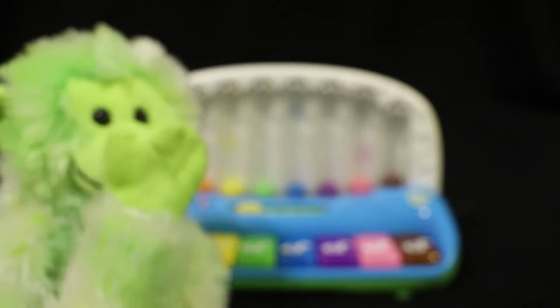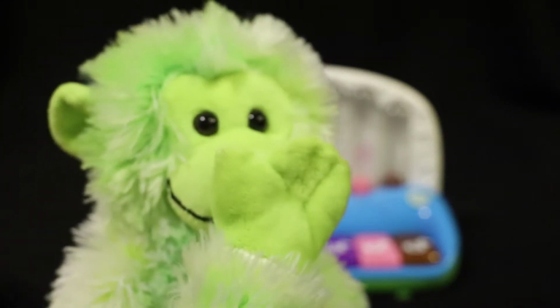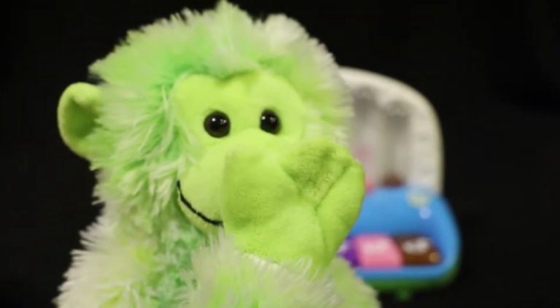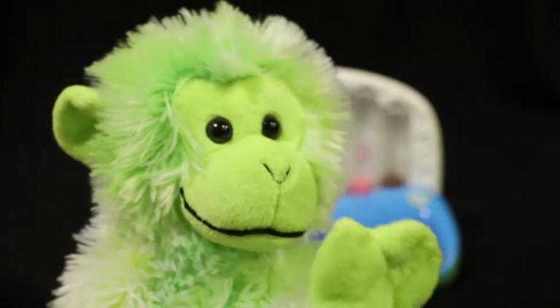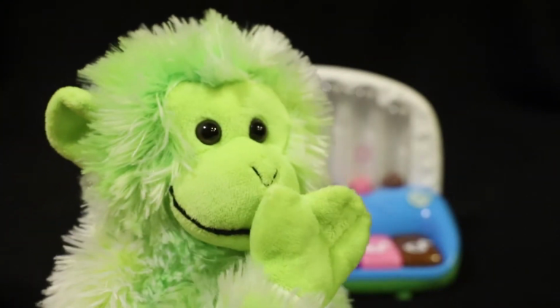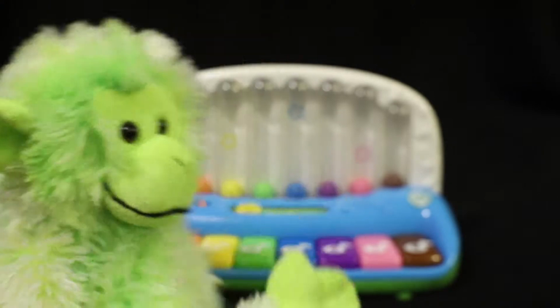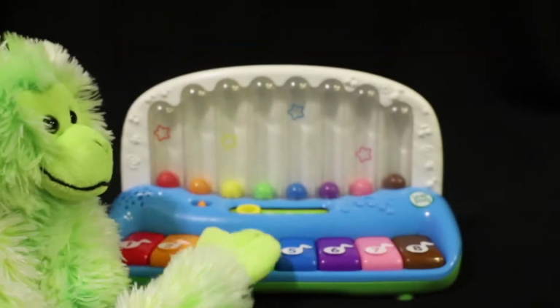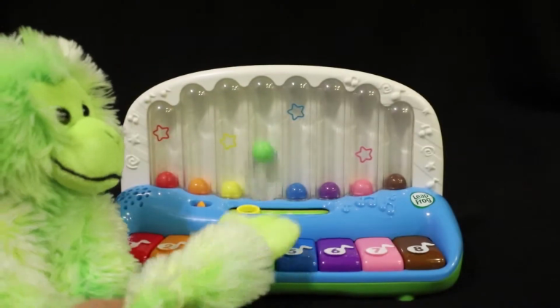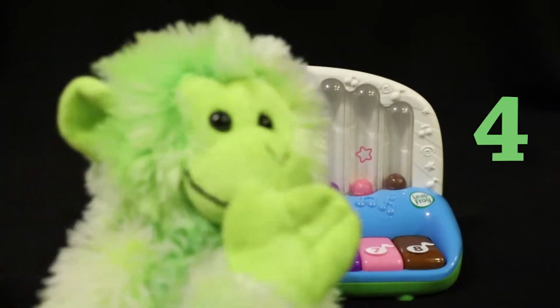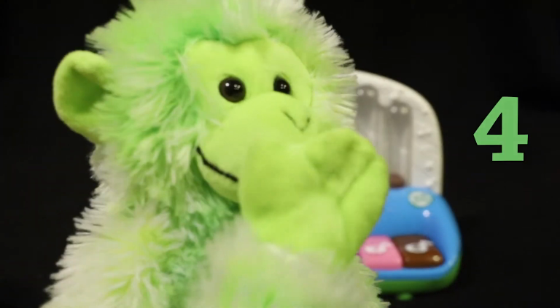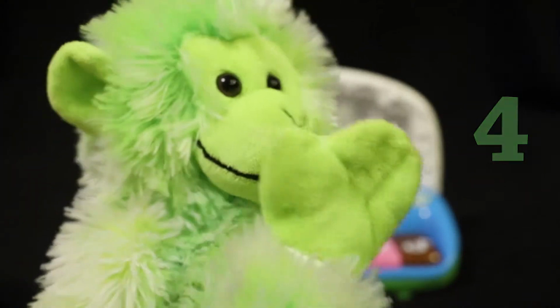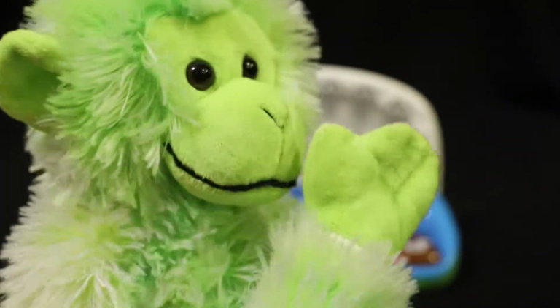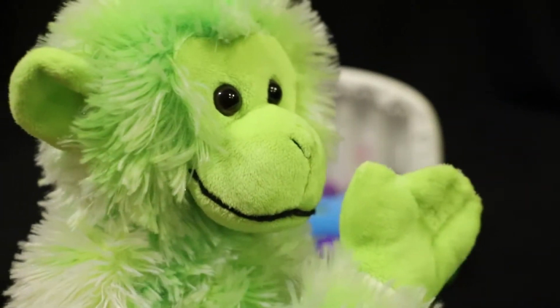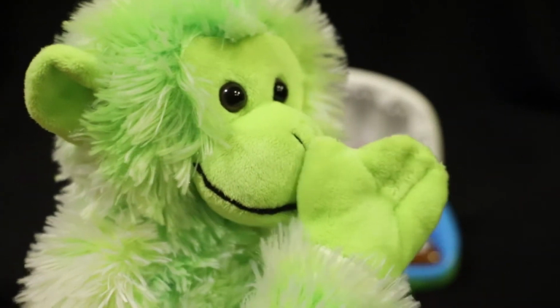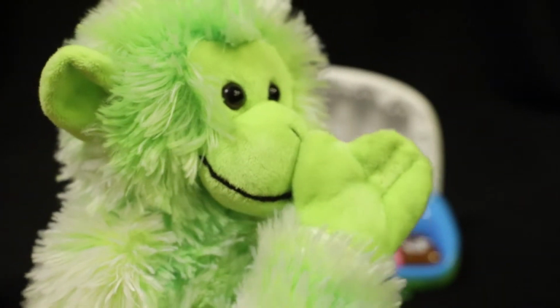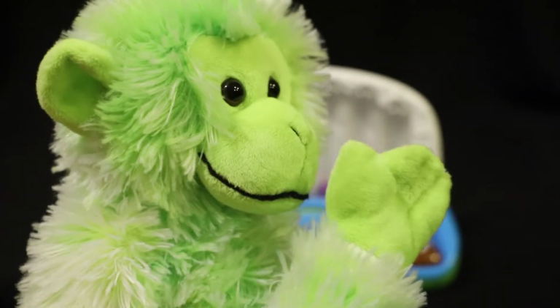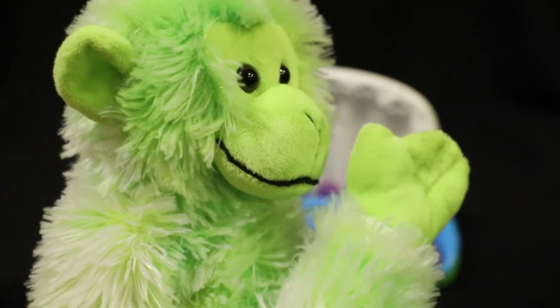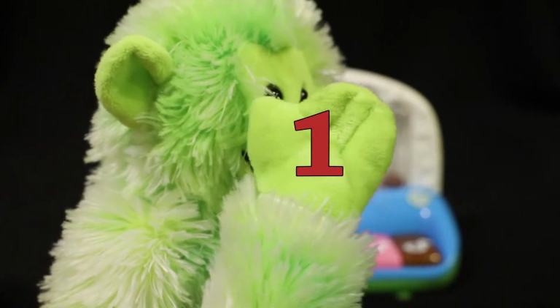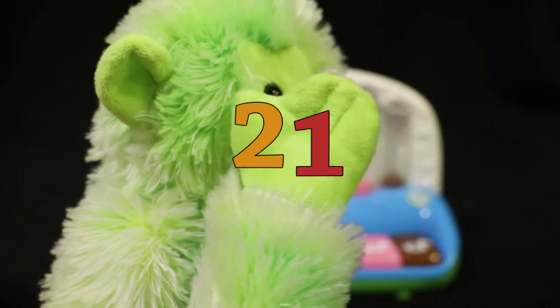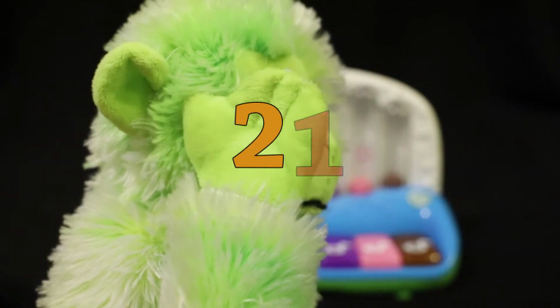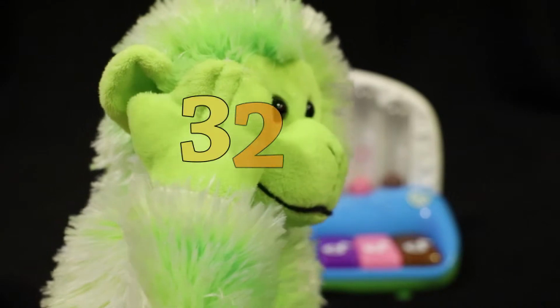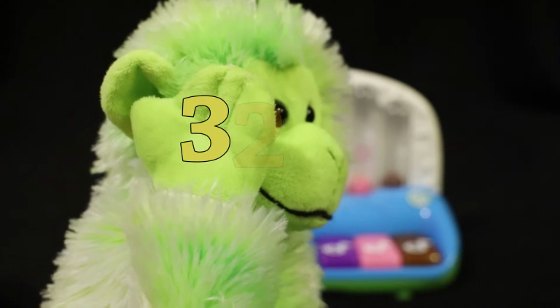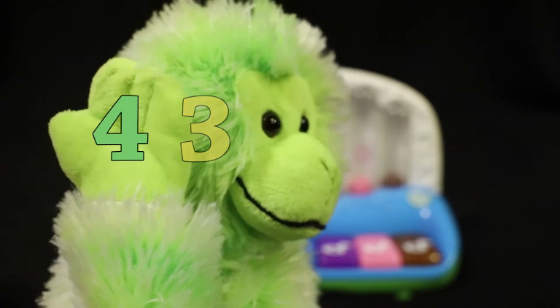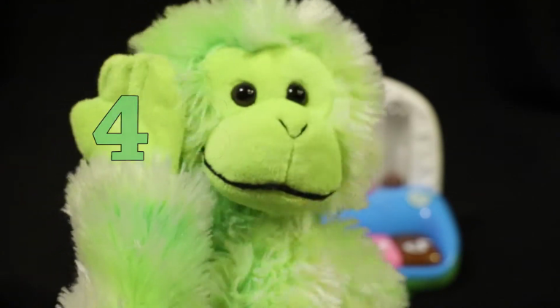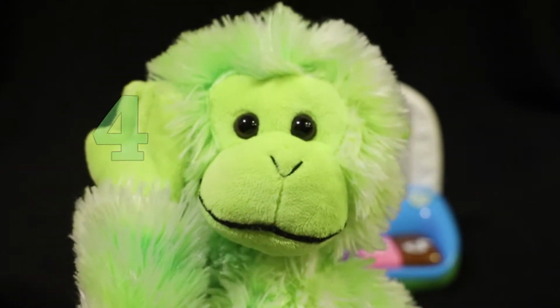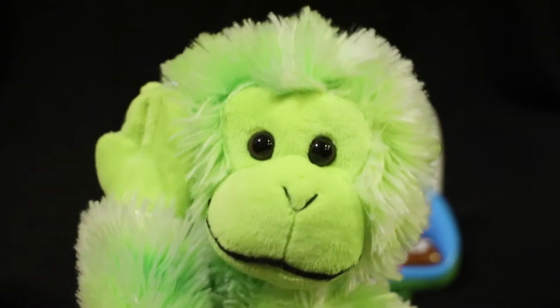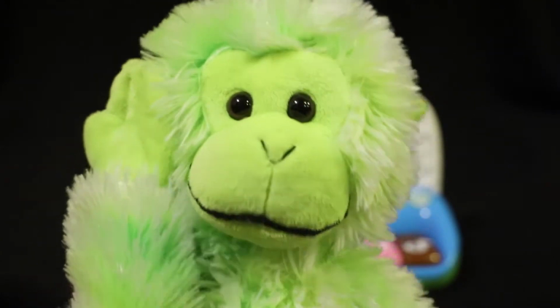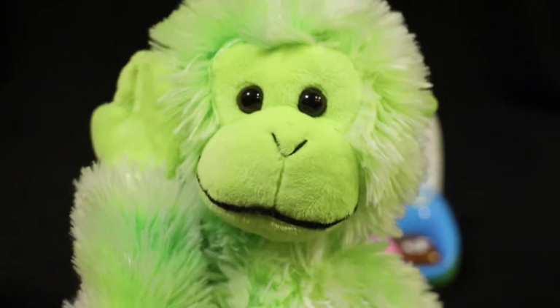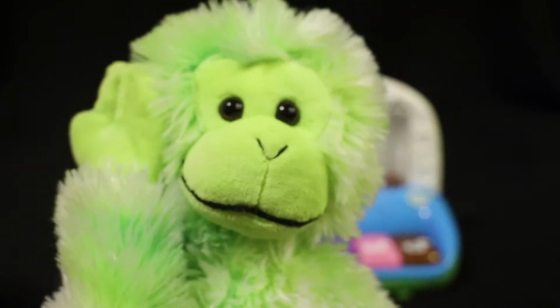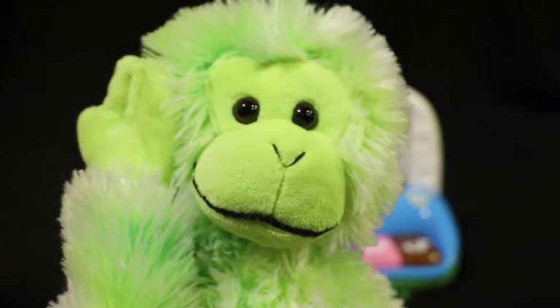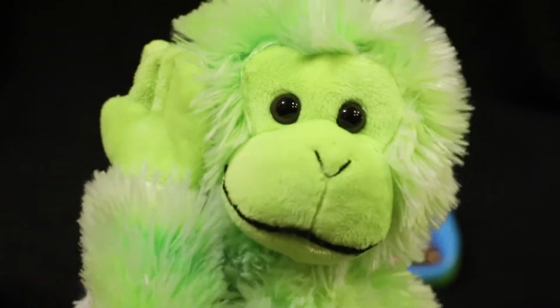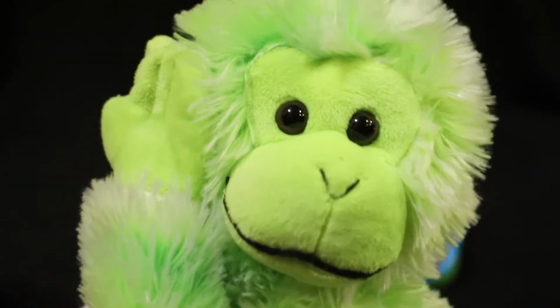I'm going to press four again. Let's count: one, two, three, four. Four fingers. Let's go some more.